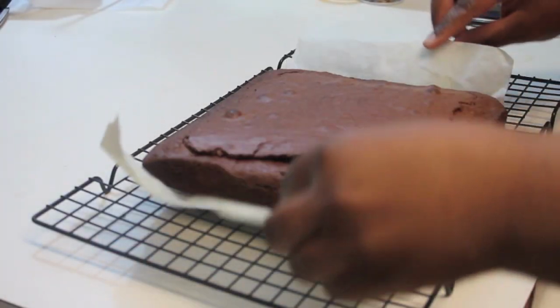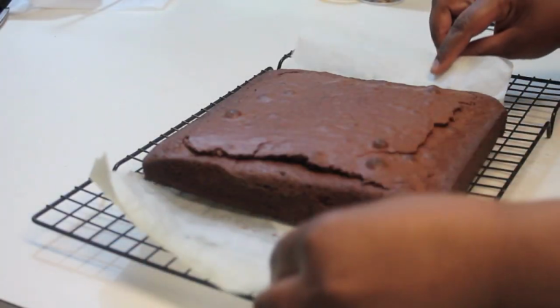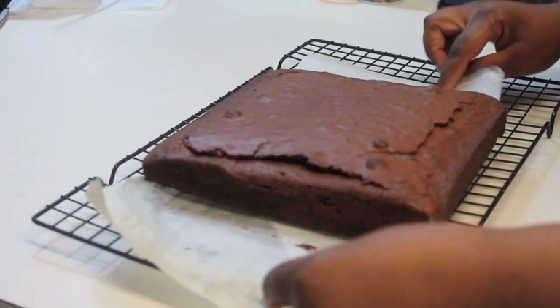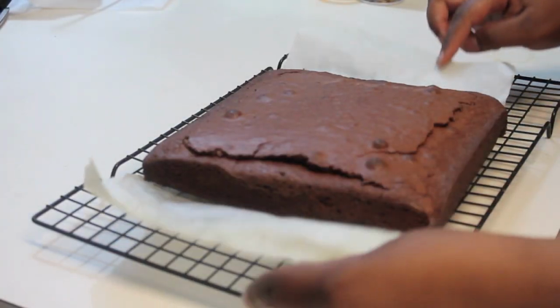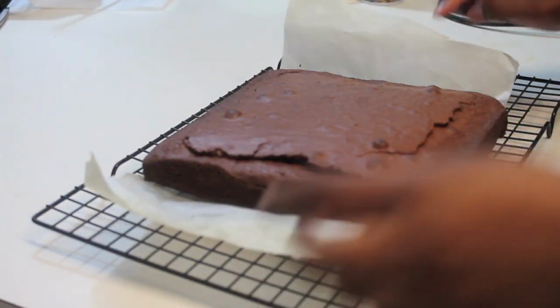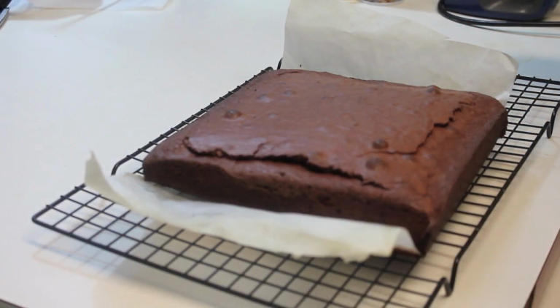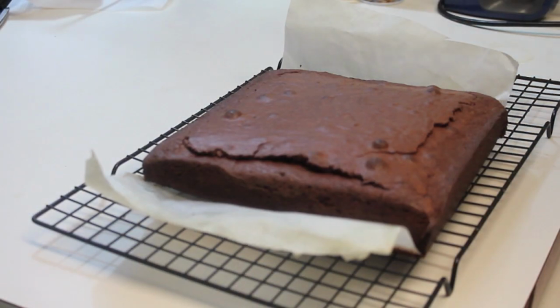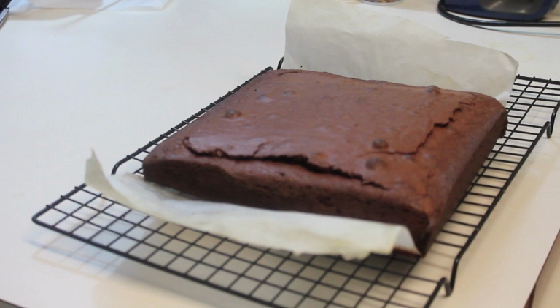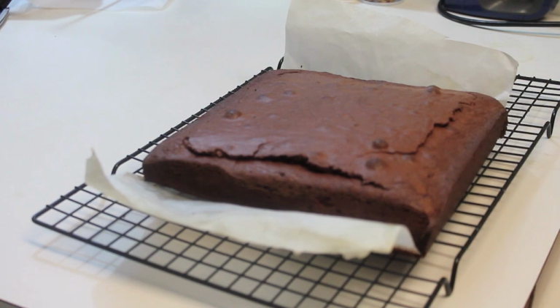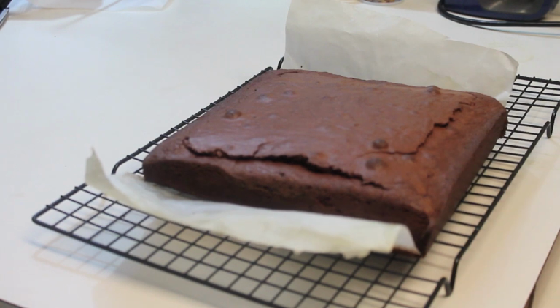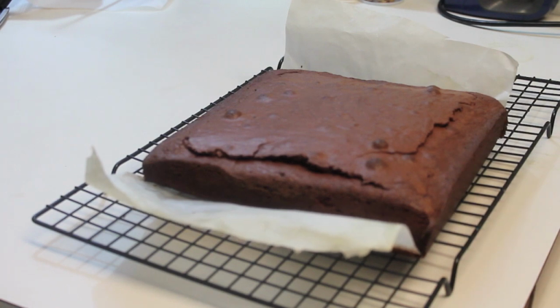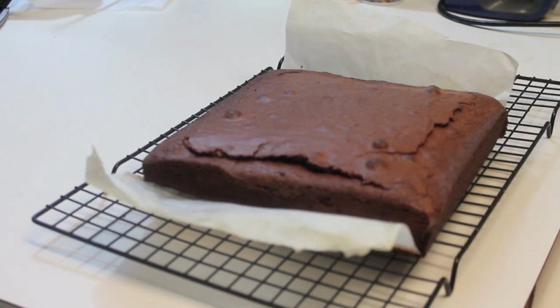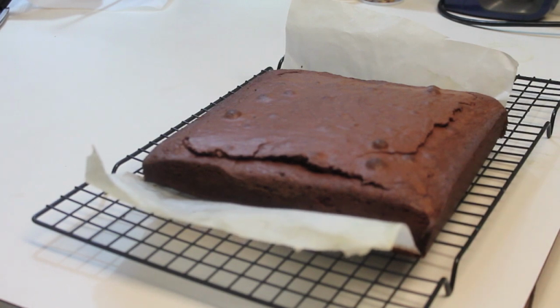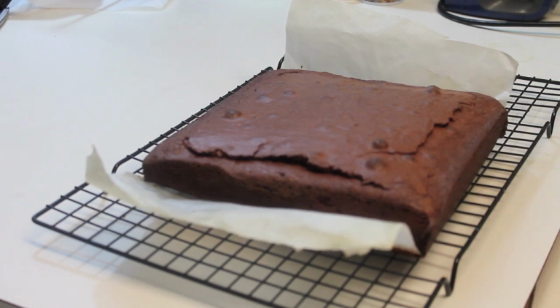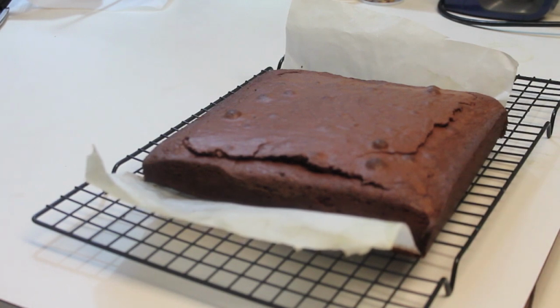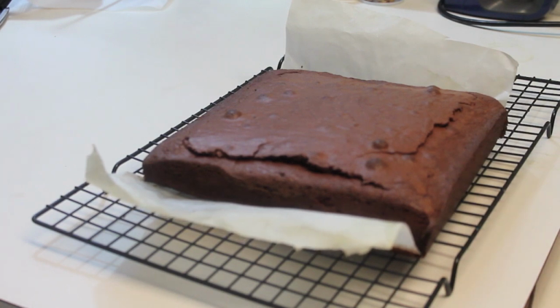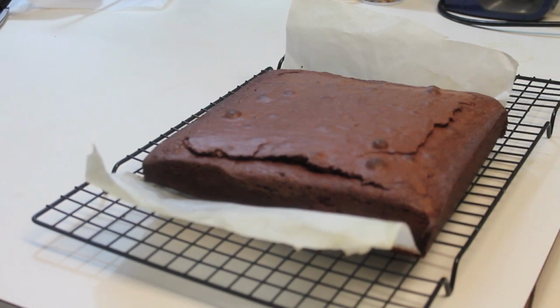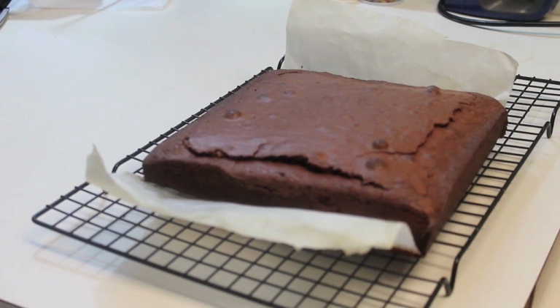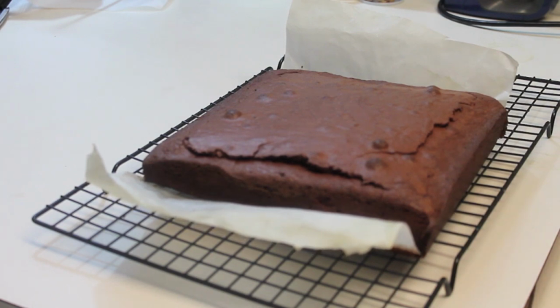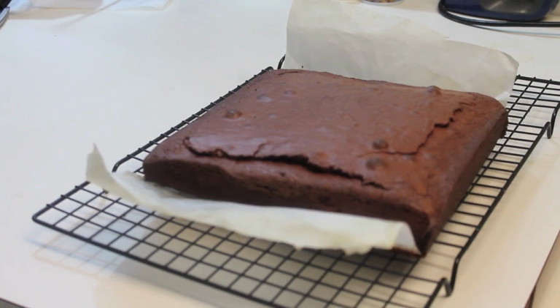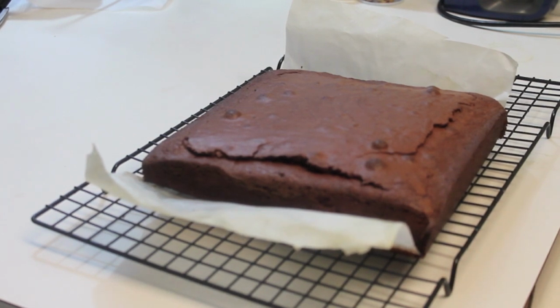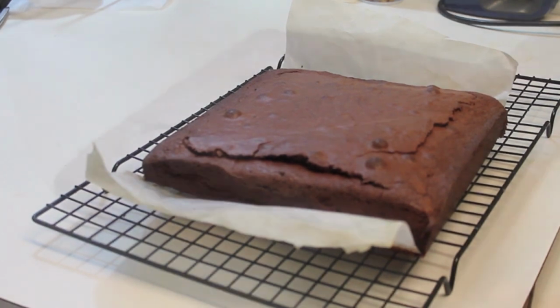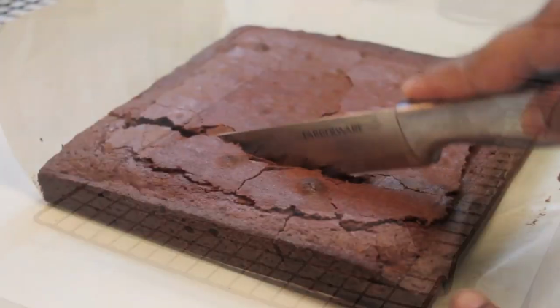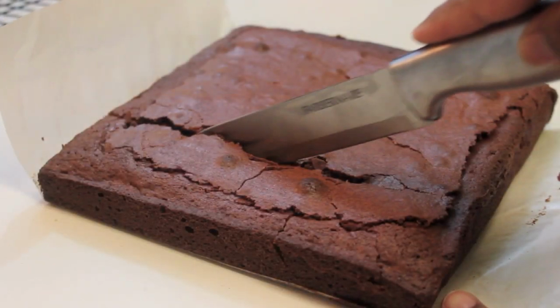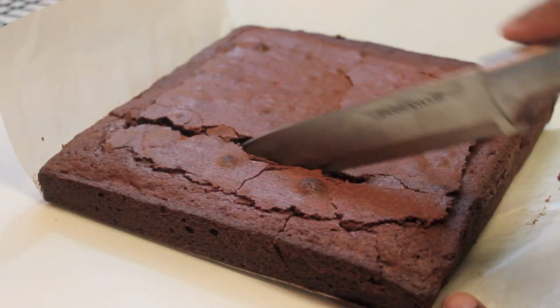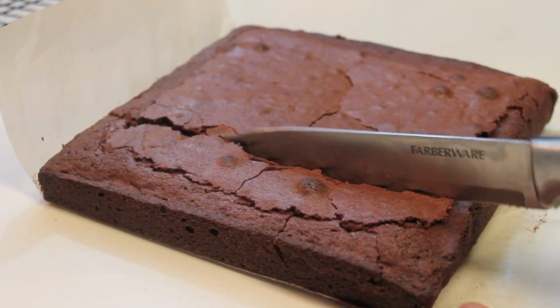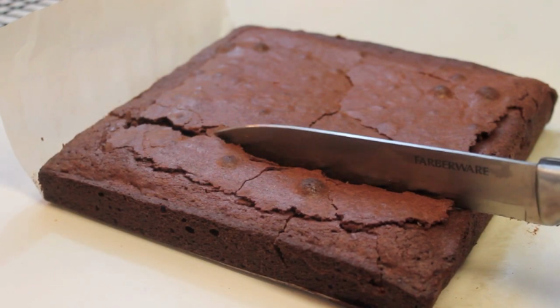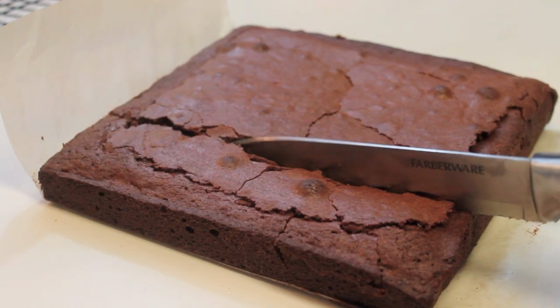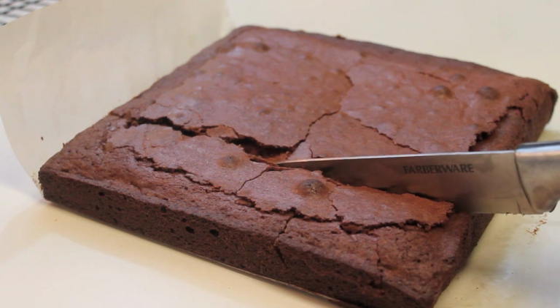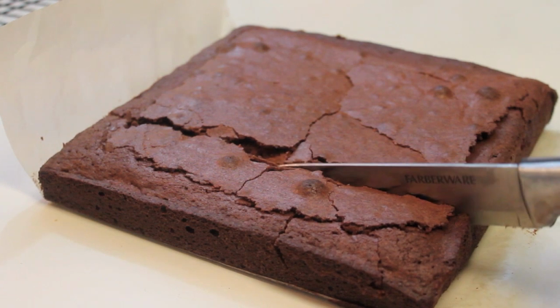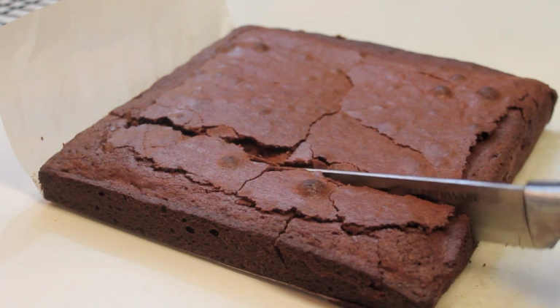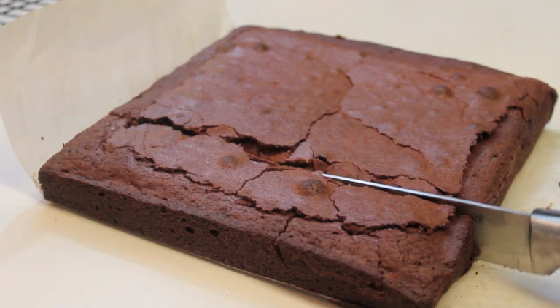Once my brownies were done, I removed them from the baking dish and placed them on a cooling rack until they reached room temperature, and then I was ready to serve.